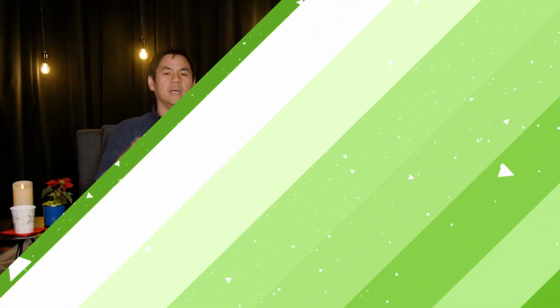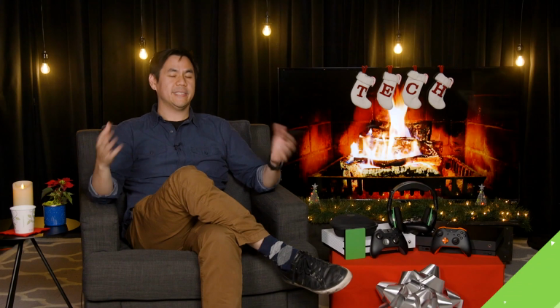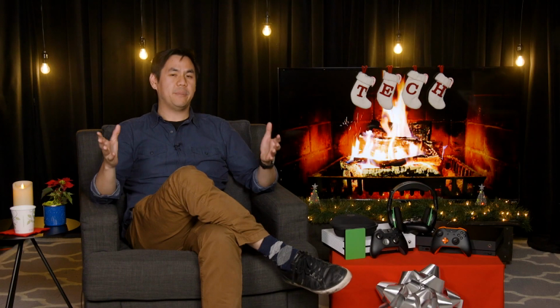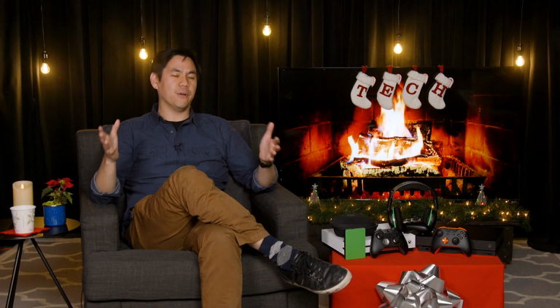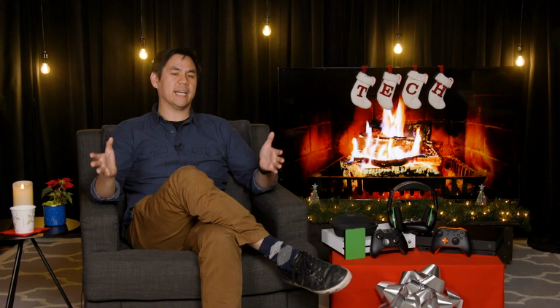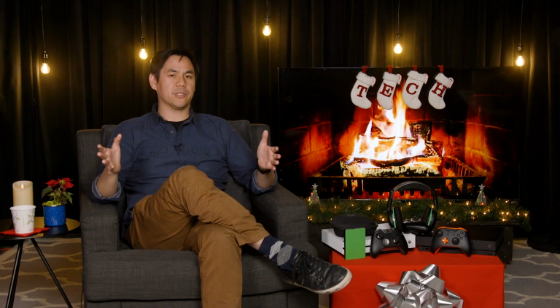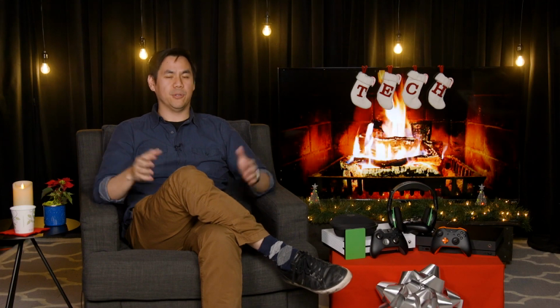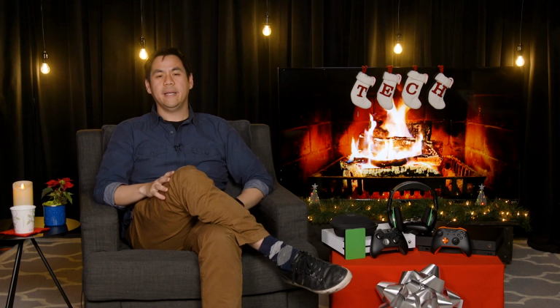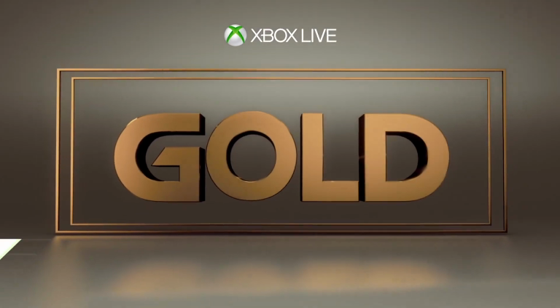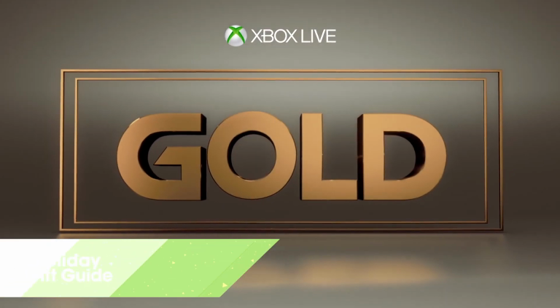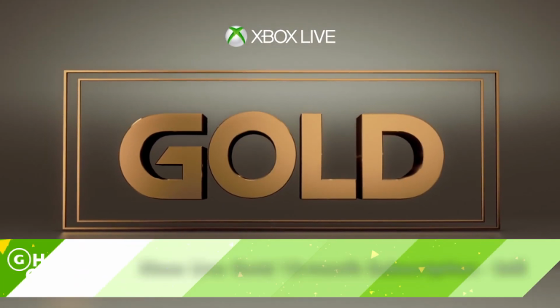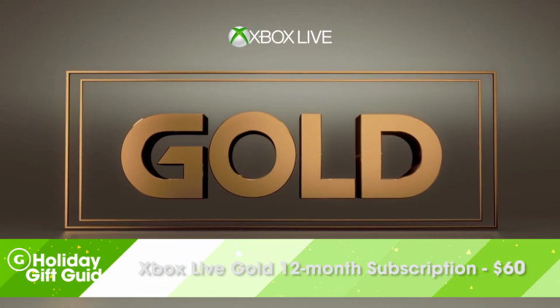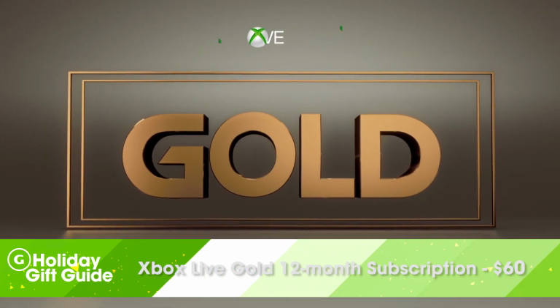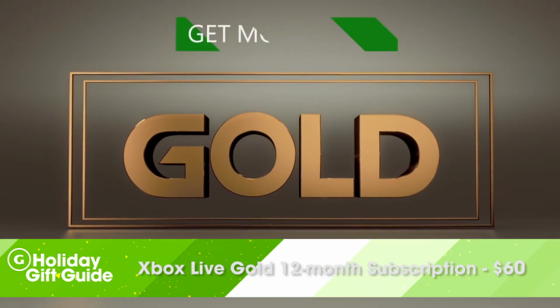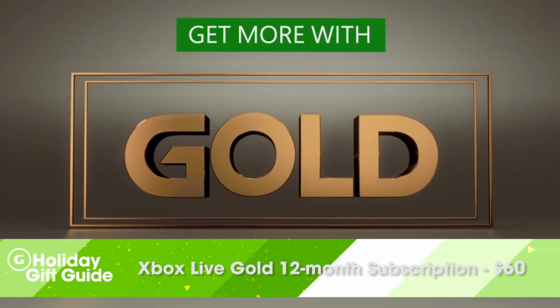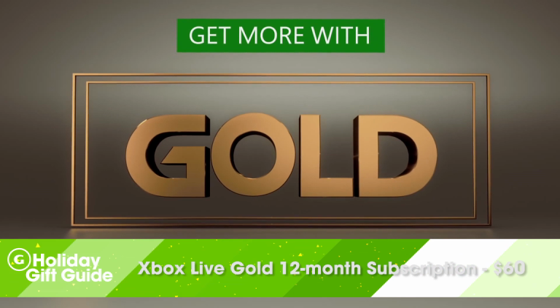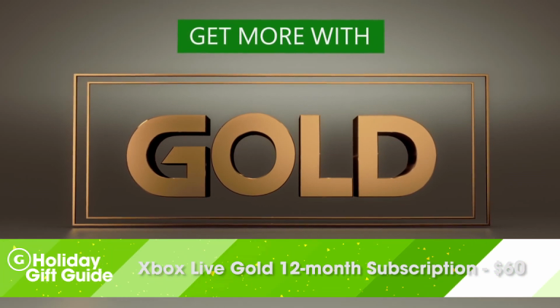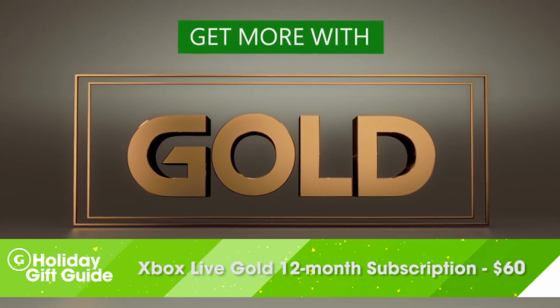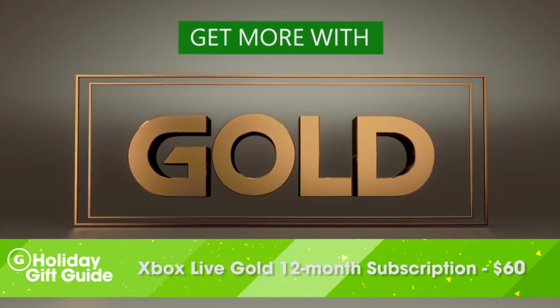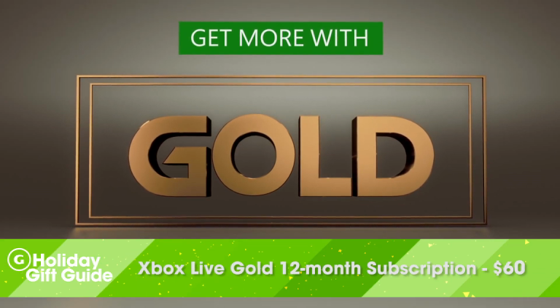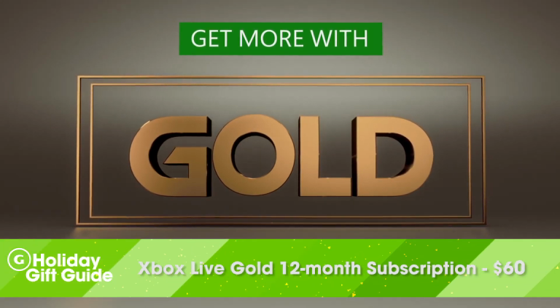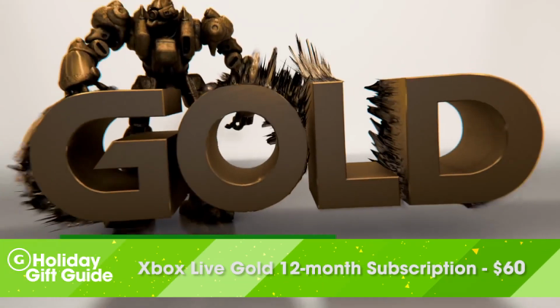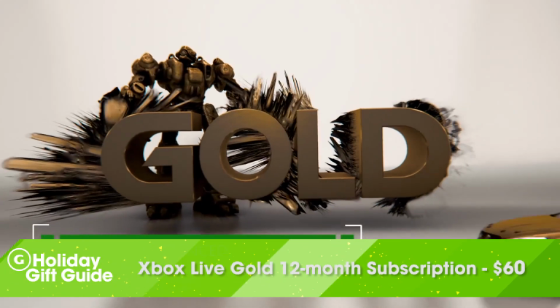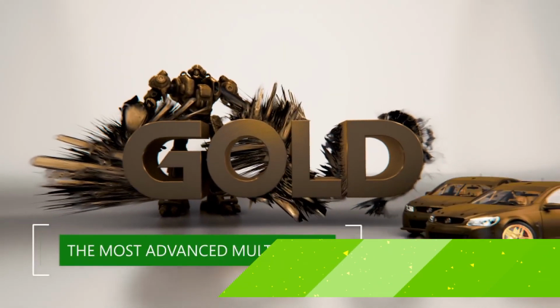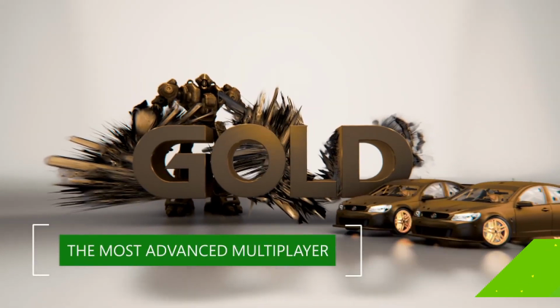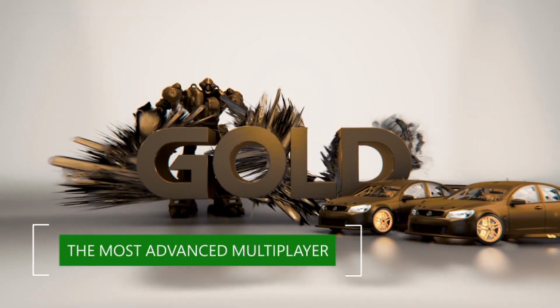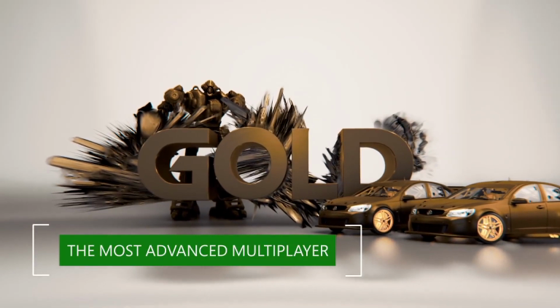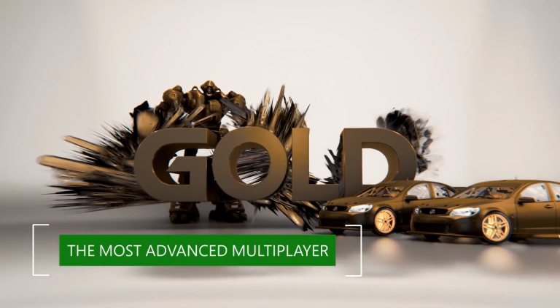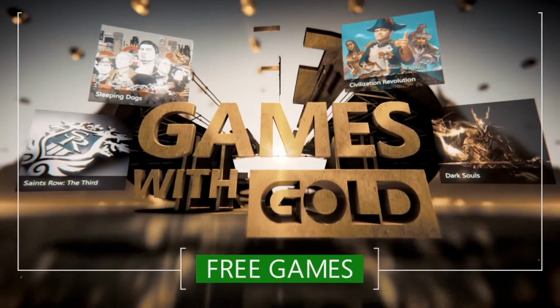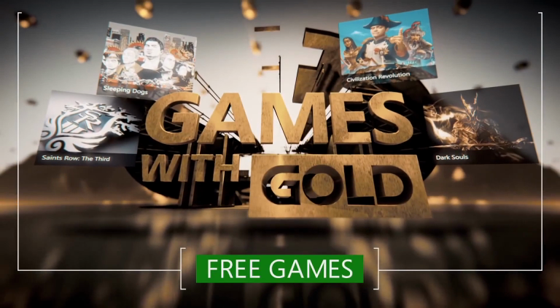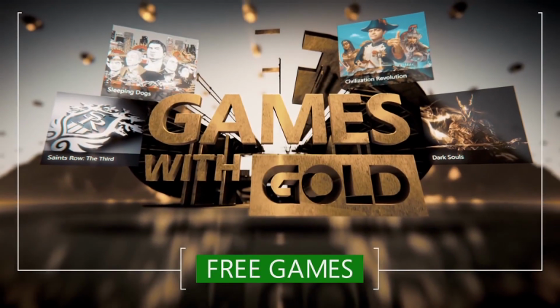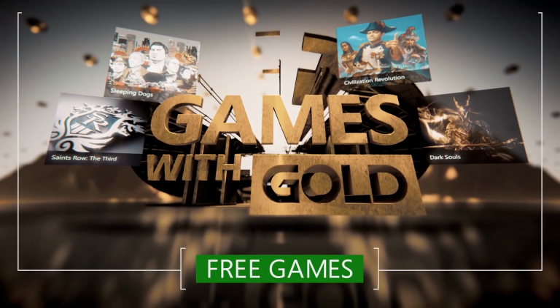A safe bet for any Xbox gamer is a 12-month subscription to Xbox Live Gold. It costs $60, but it will allow them to play online, and it also comes with free games each month.